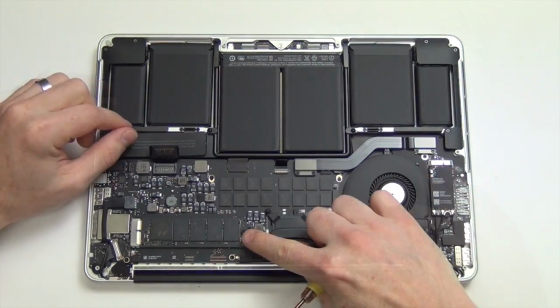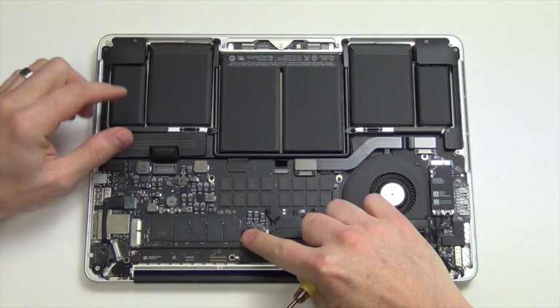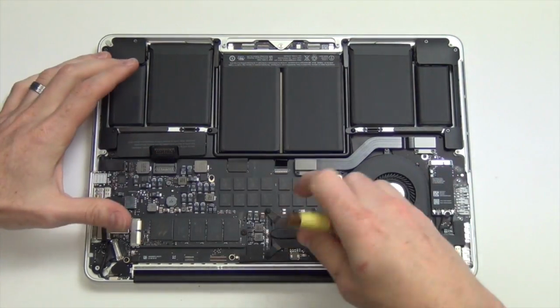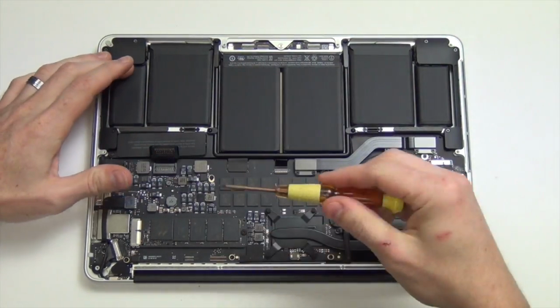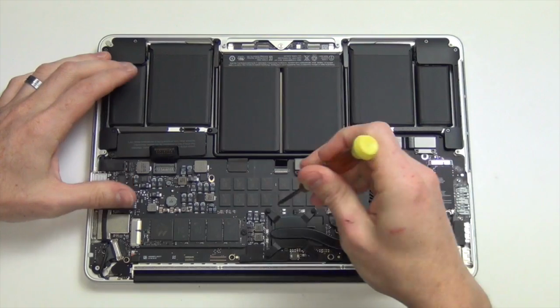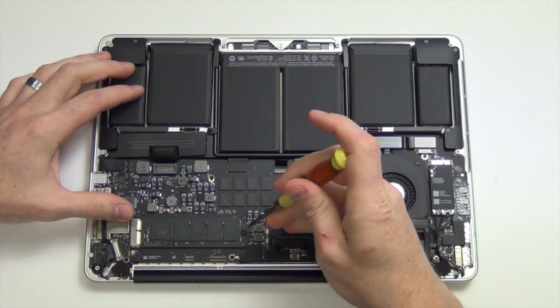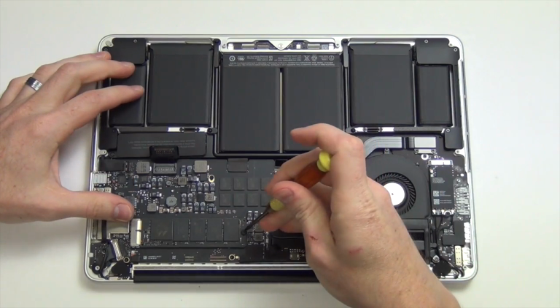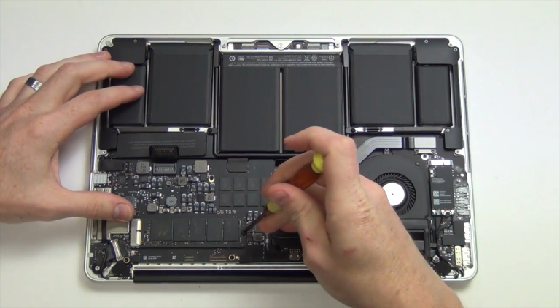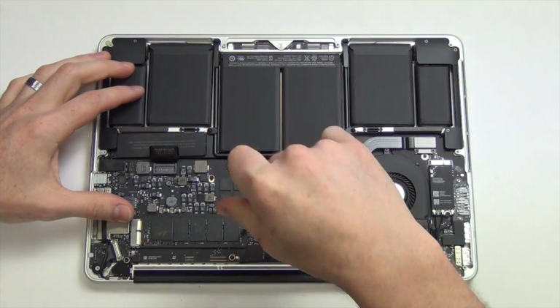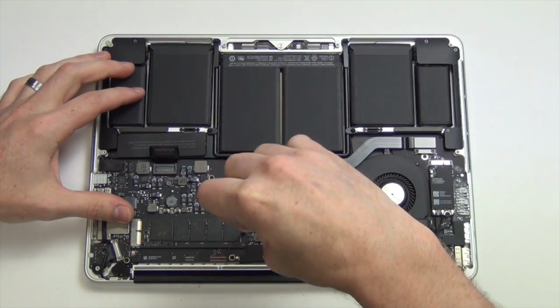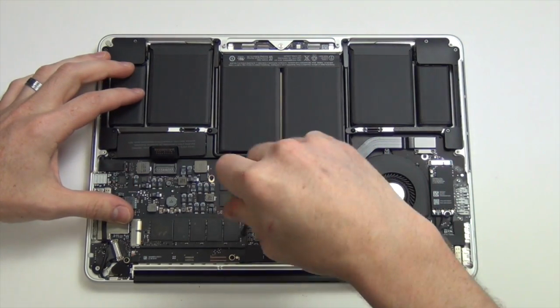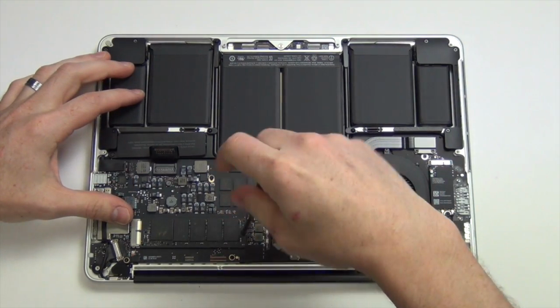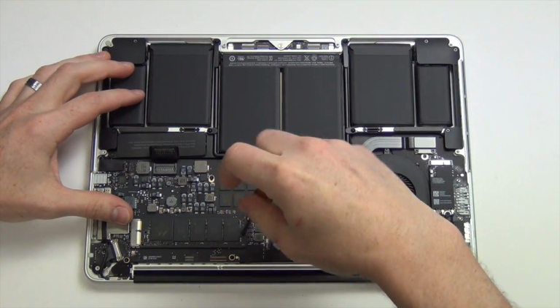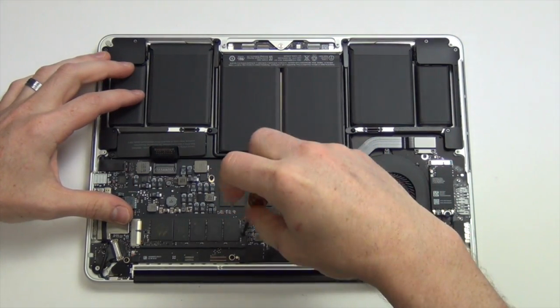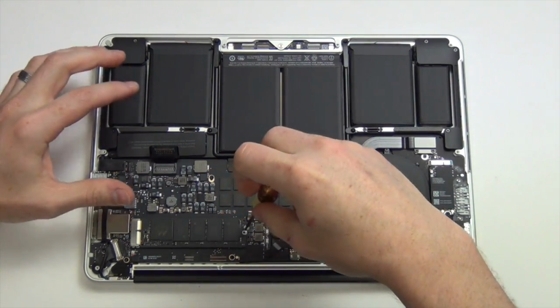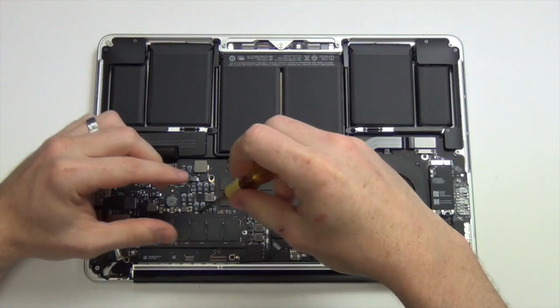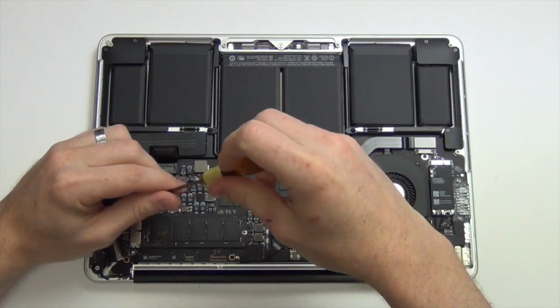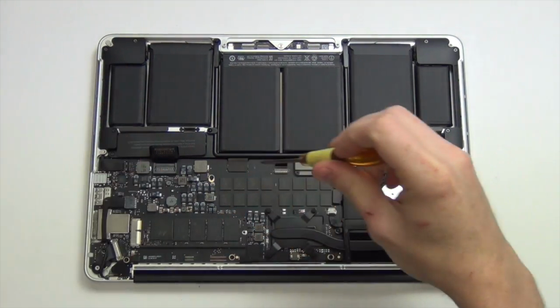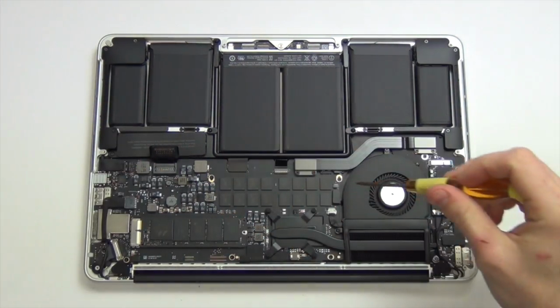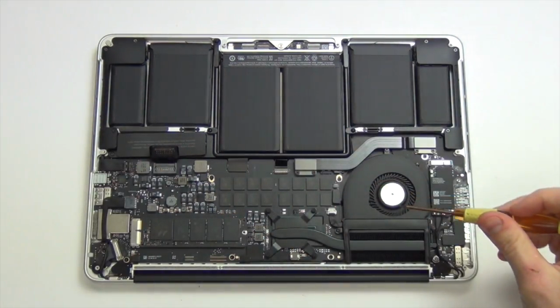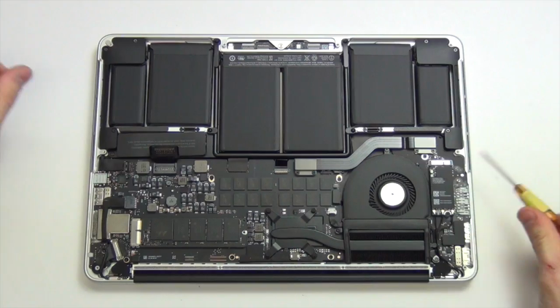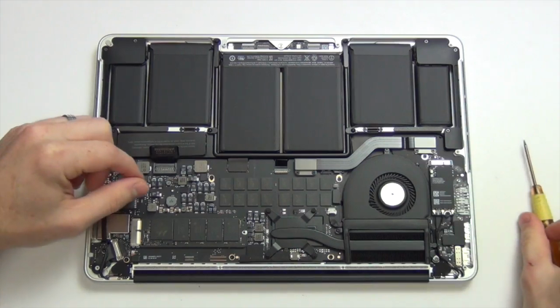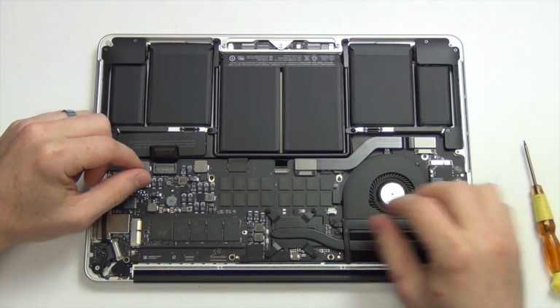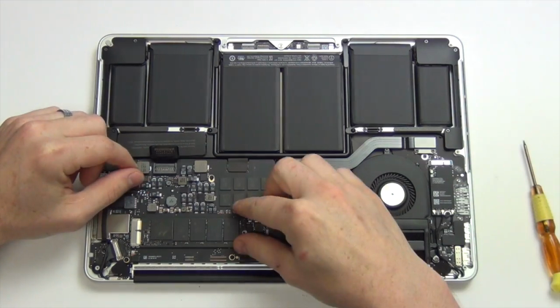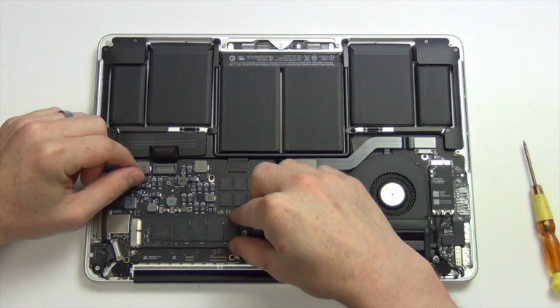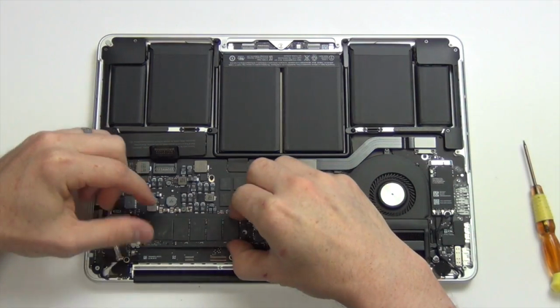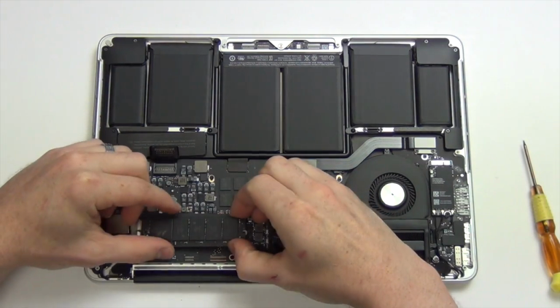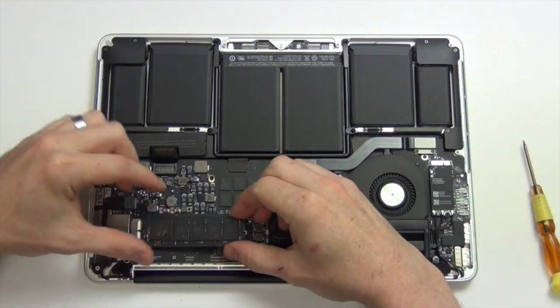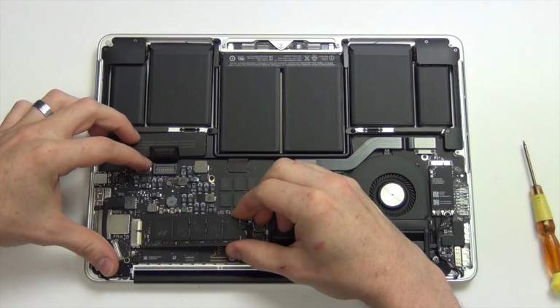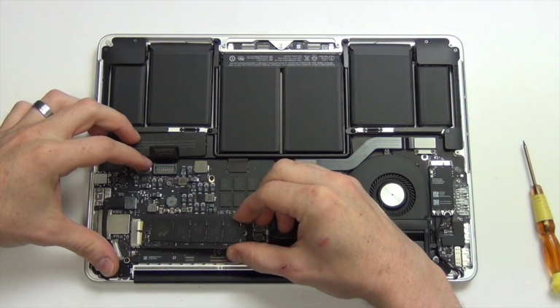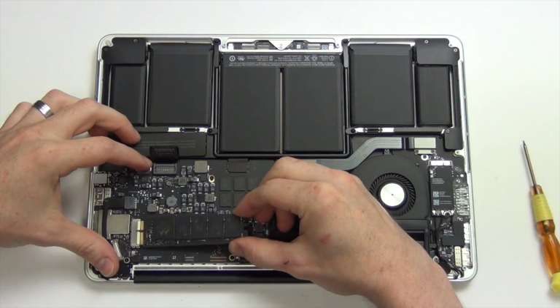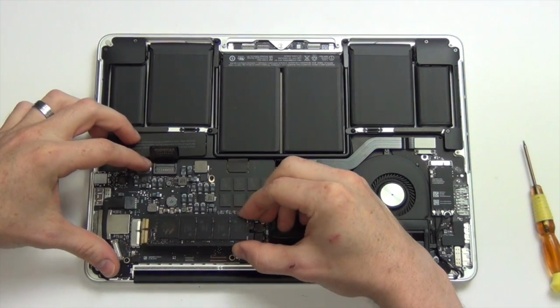Next, remove the SSD card by removing the Torx 5 screw. Then lift the SSD card up and pull it out.